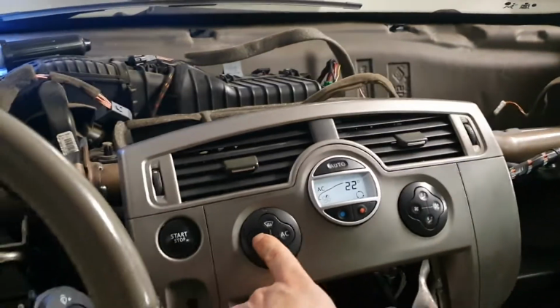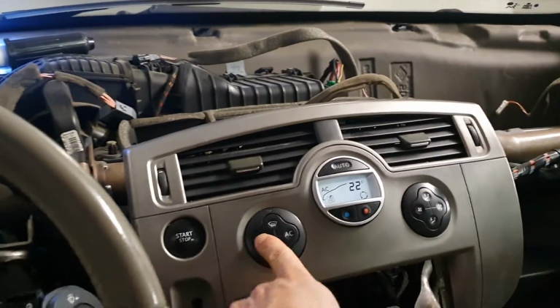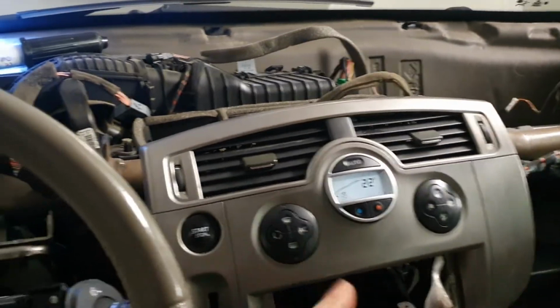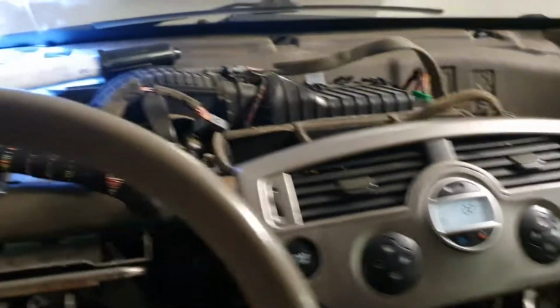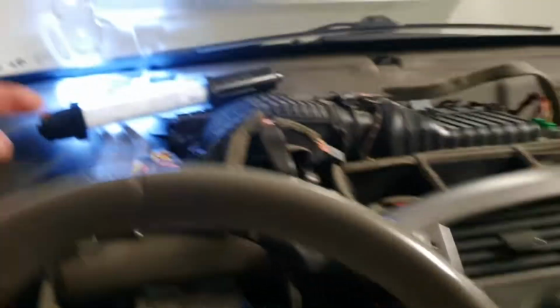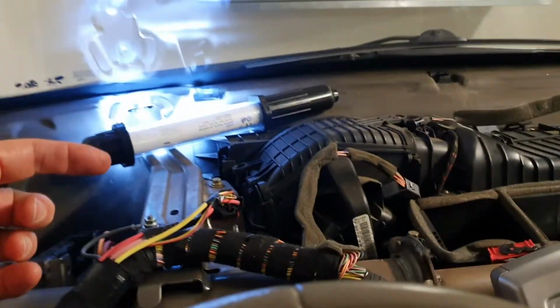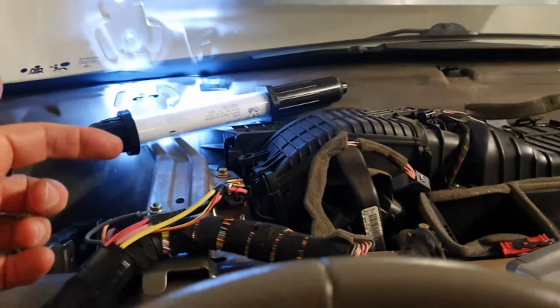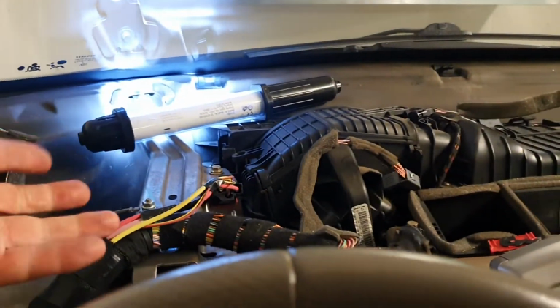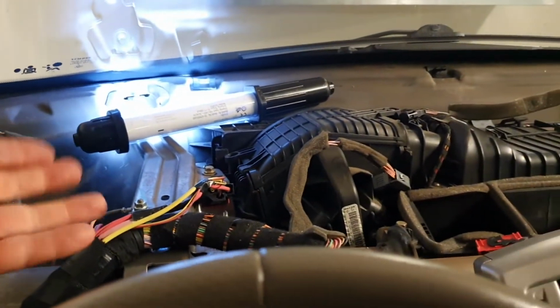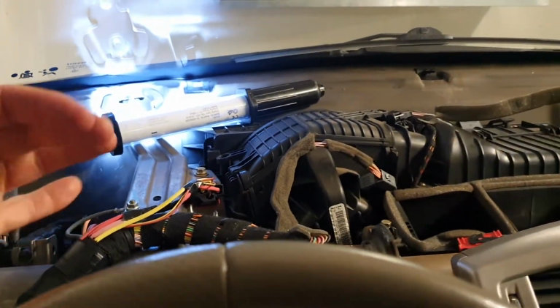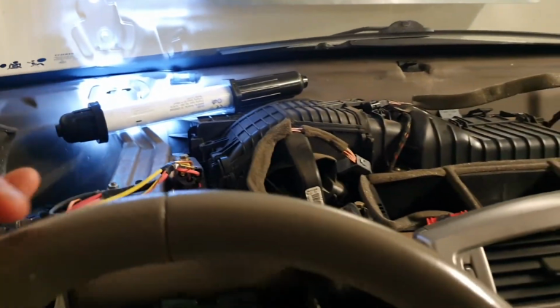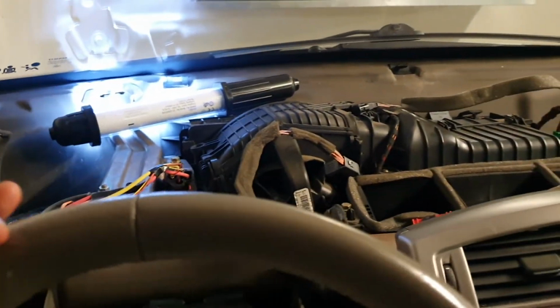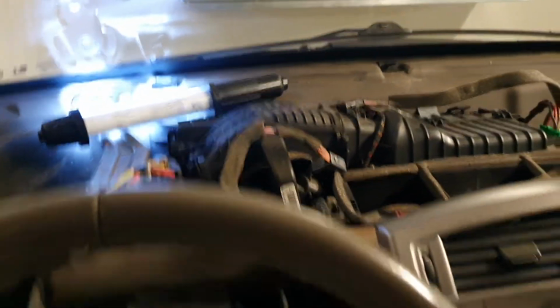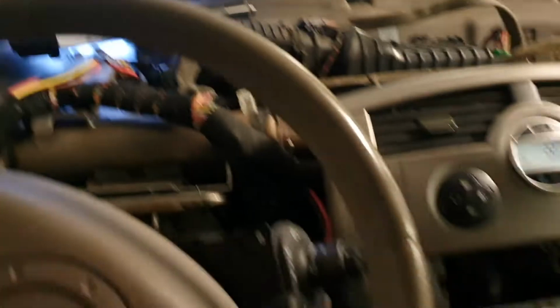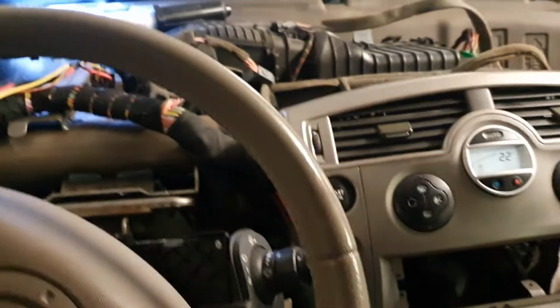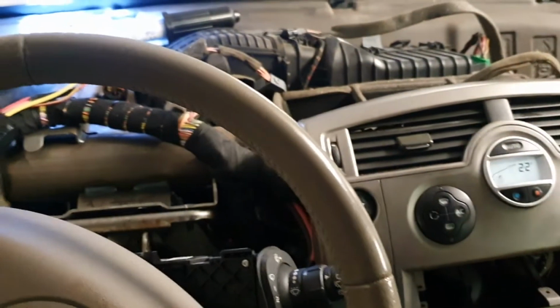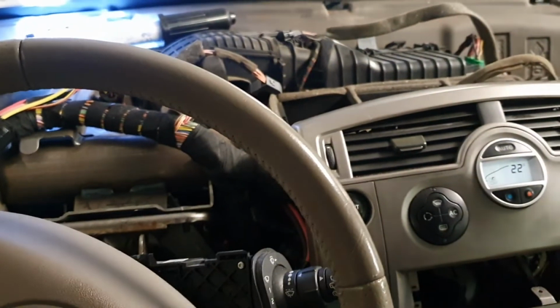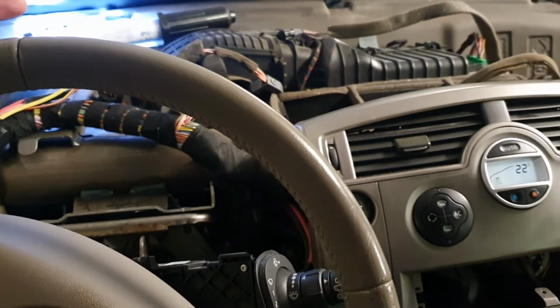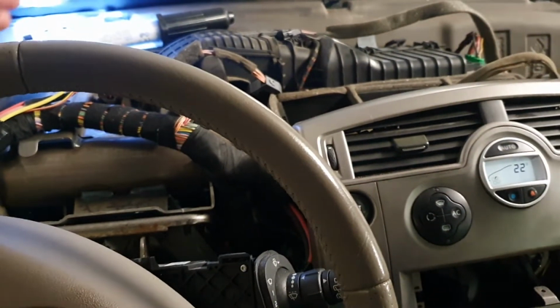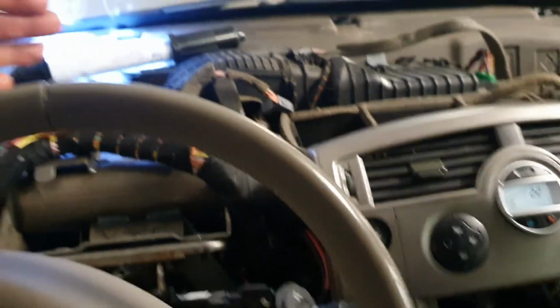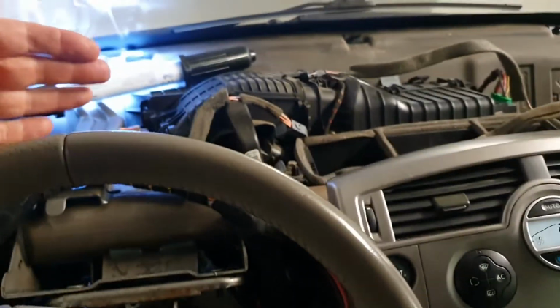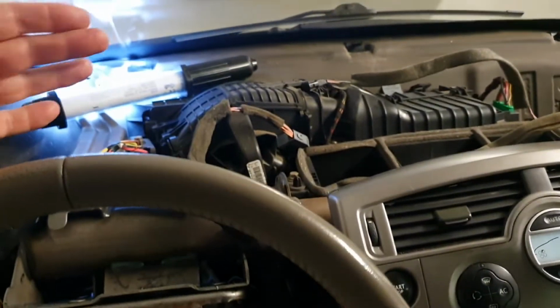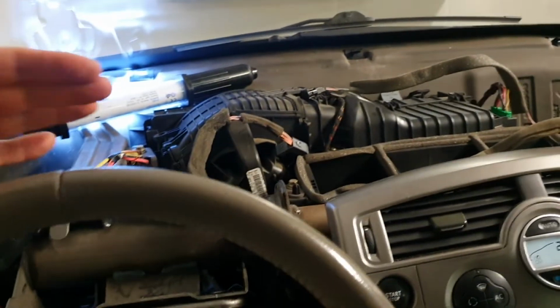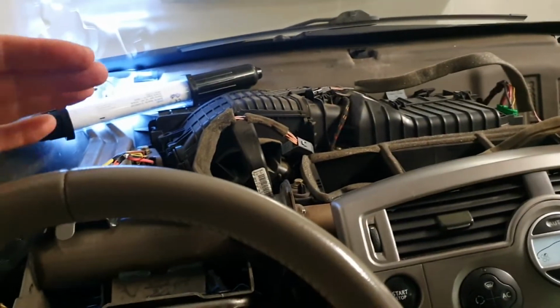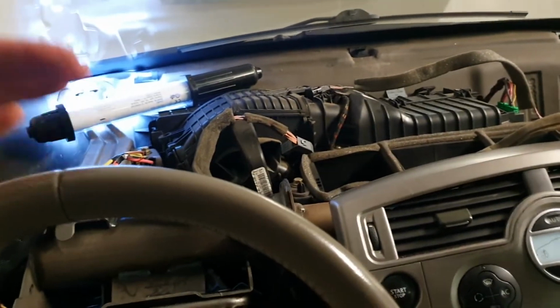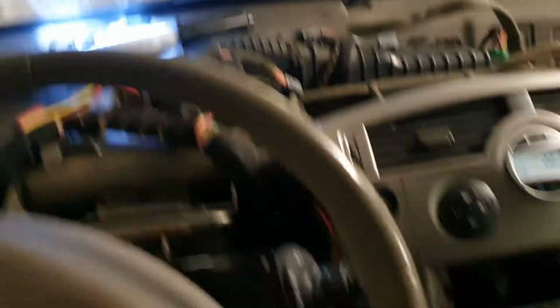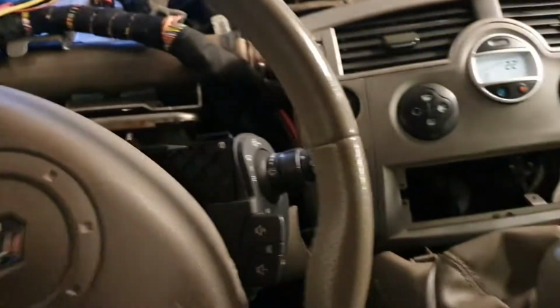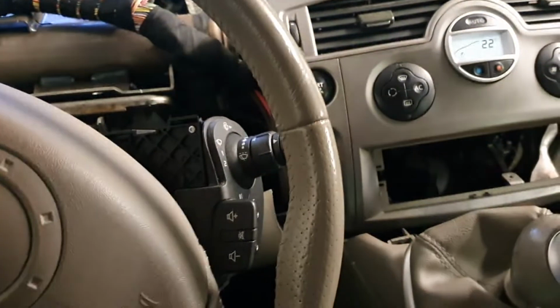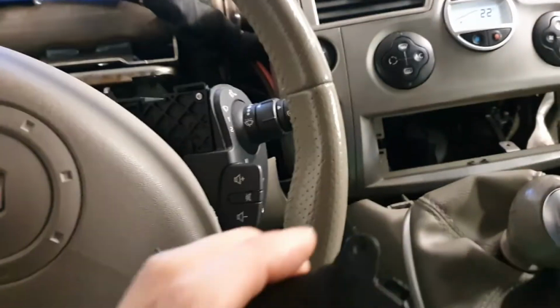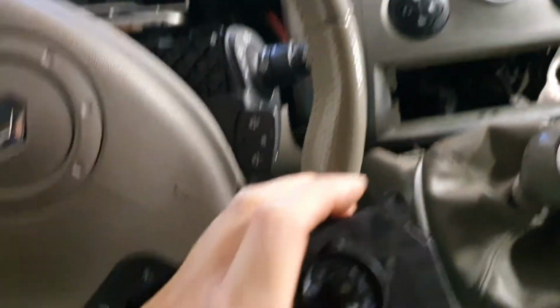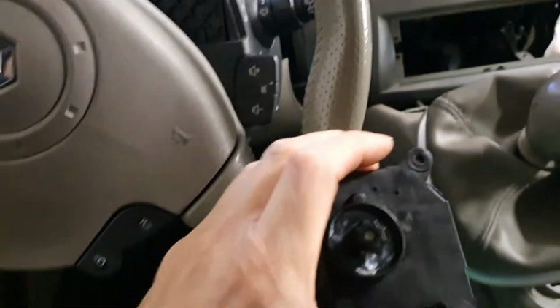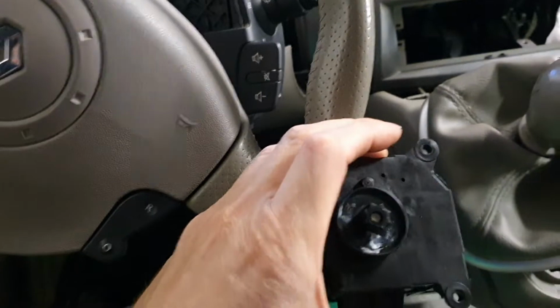Then I held it there and we were good — it was in the recirculation position. I could screw it in, then press the button again: the stepper motor opens the vent, the vent stops, and the stepper motor can't turn any further.